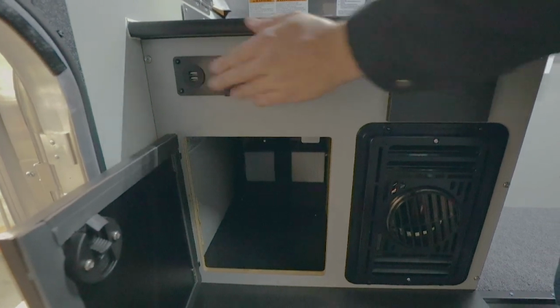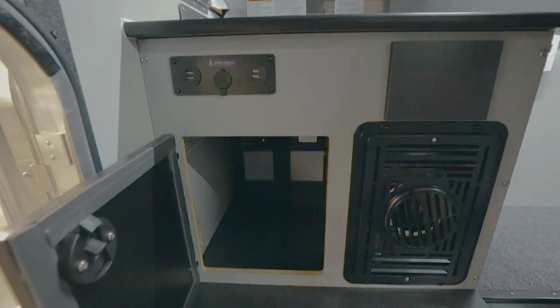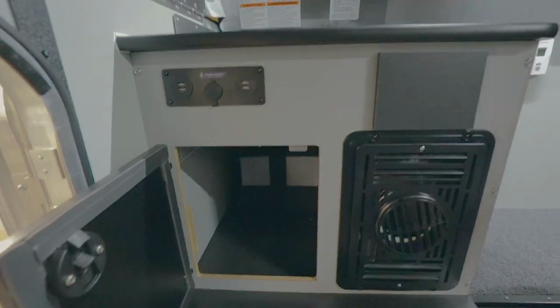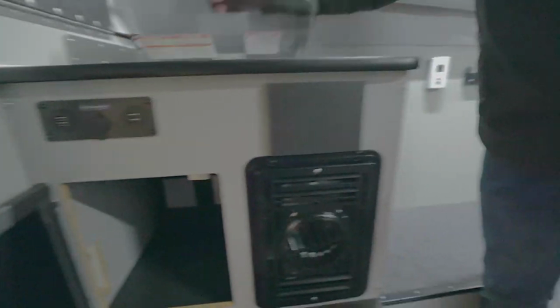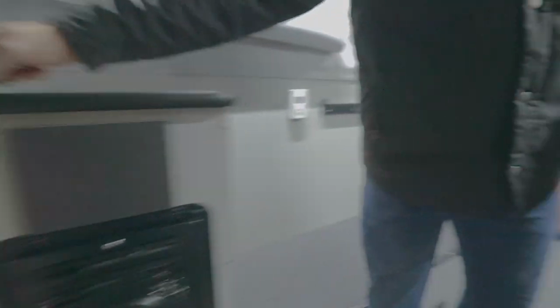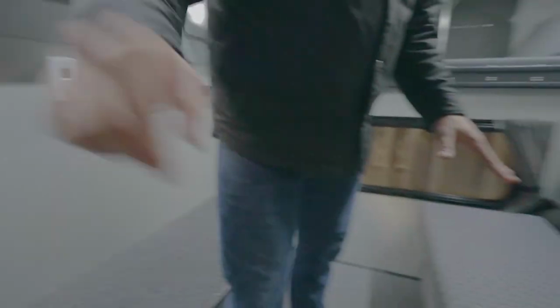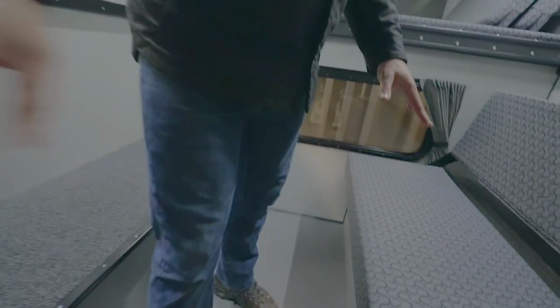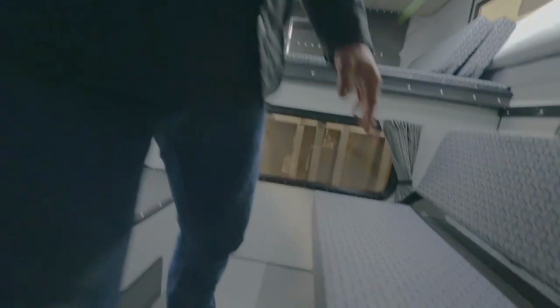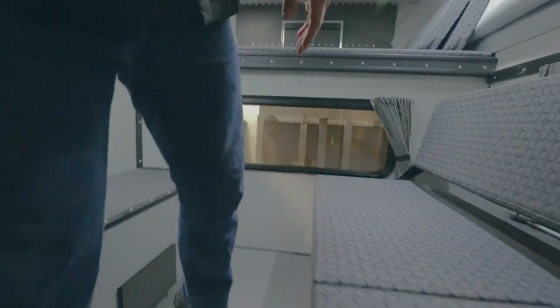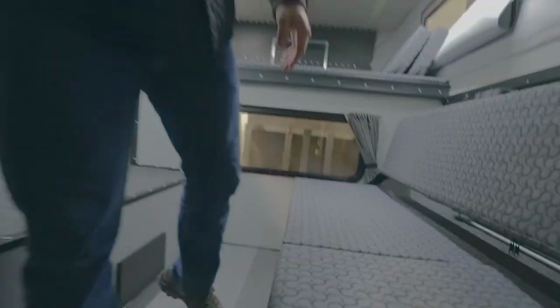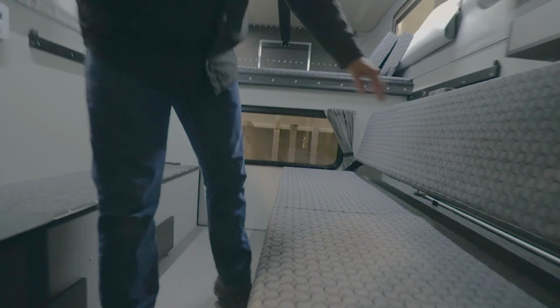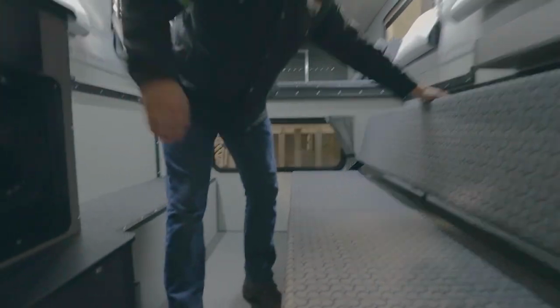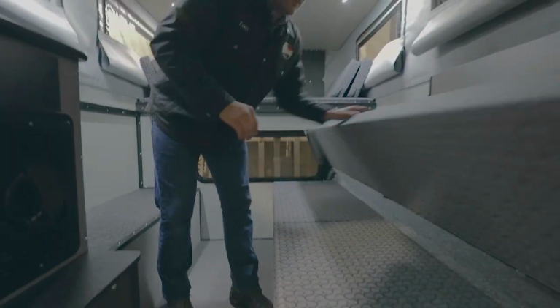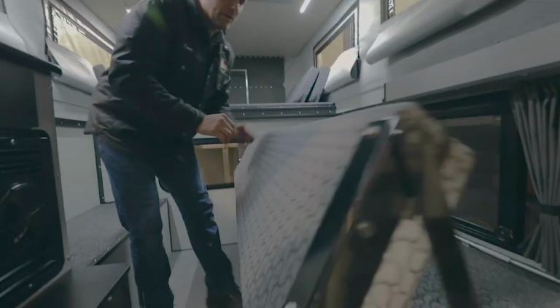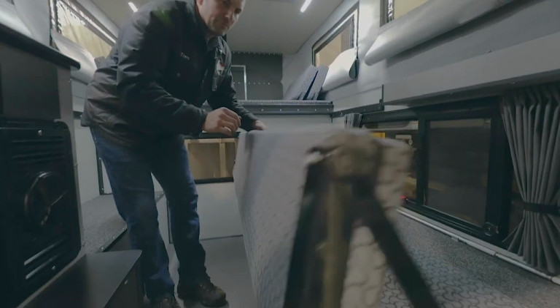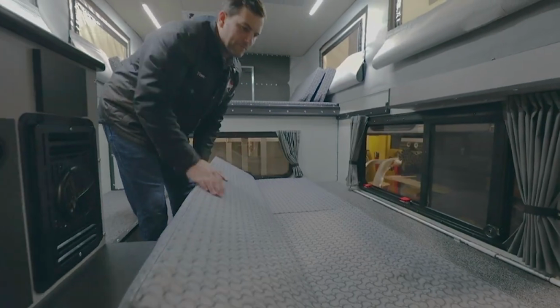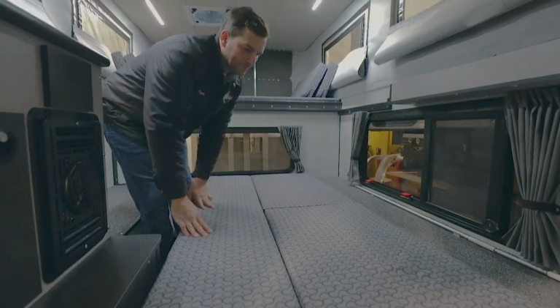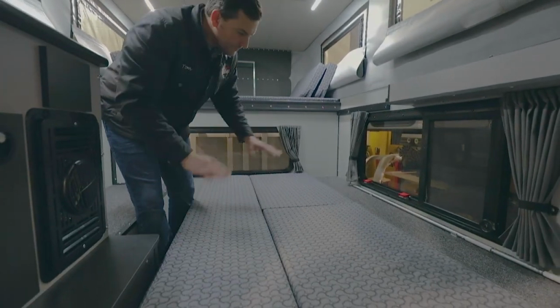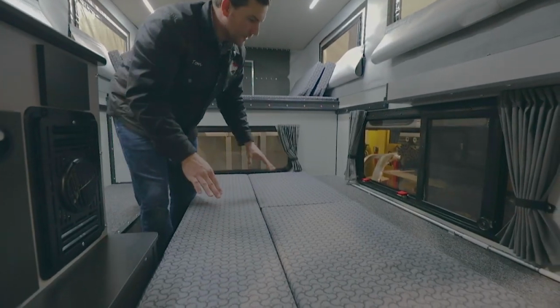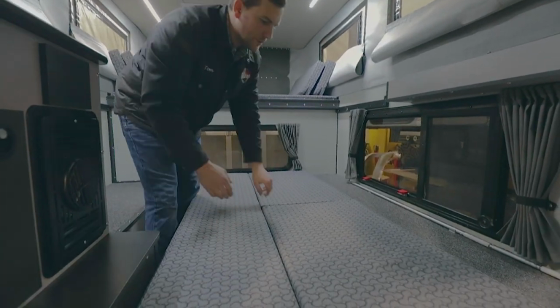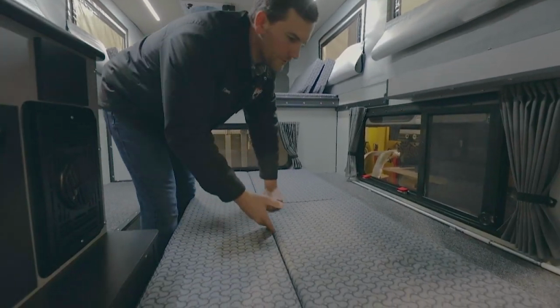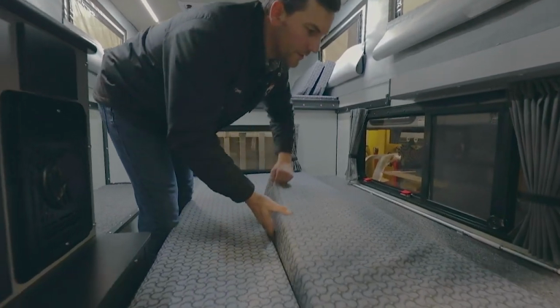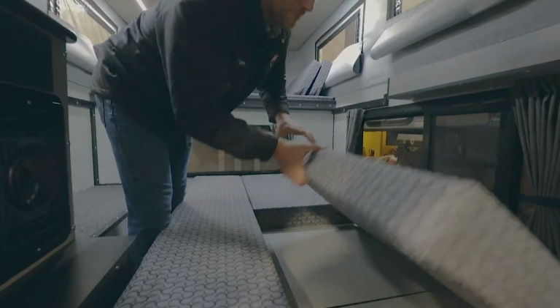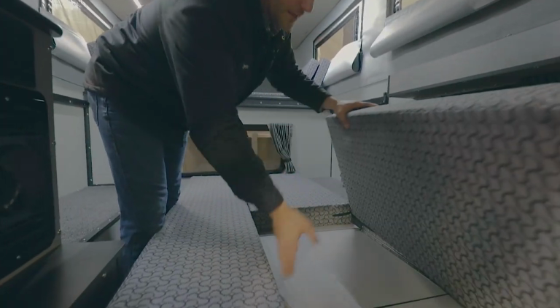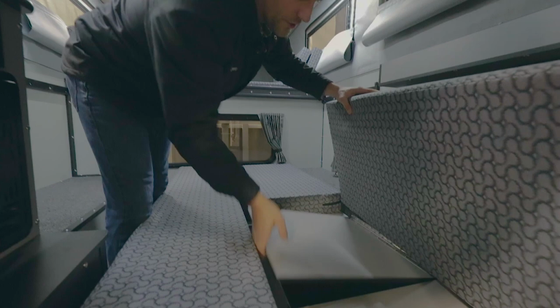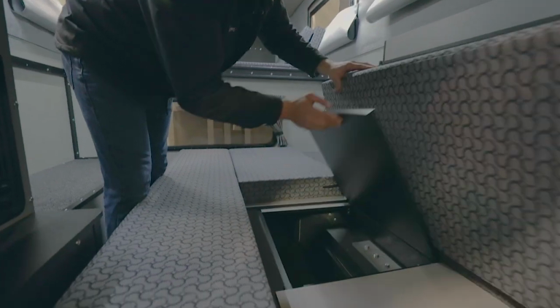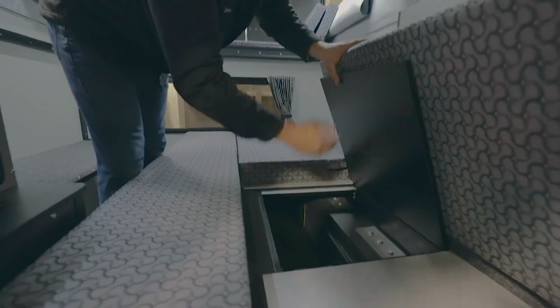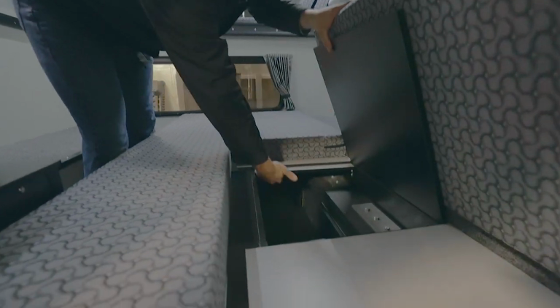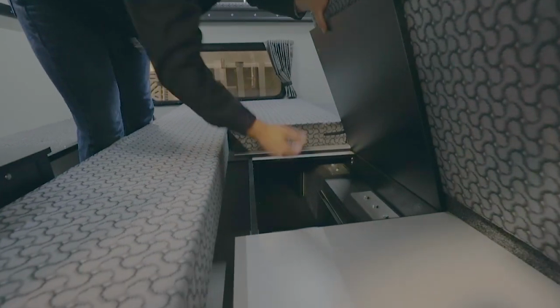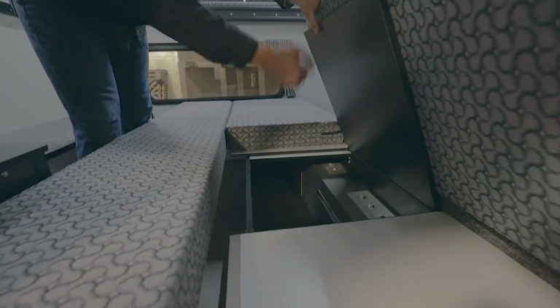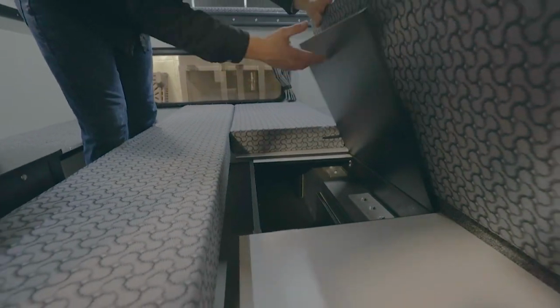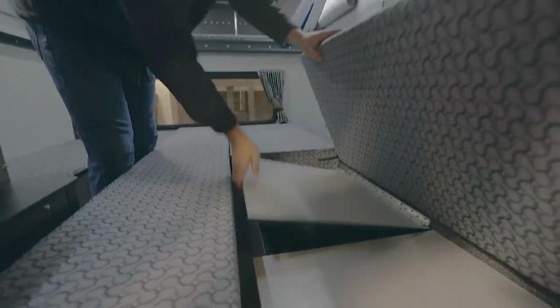Finally, it has this very large seating area that turns into a very nice bed. You've got storage underneath and this area extends through there.